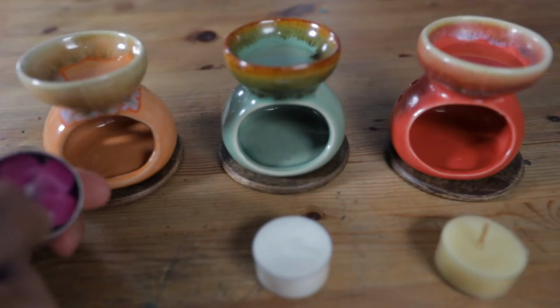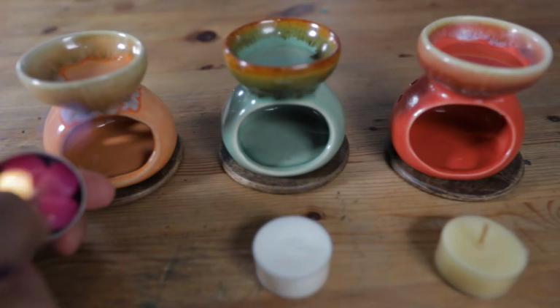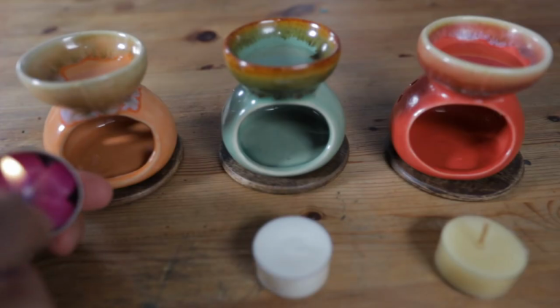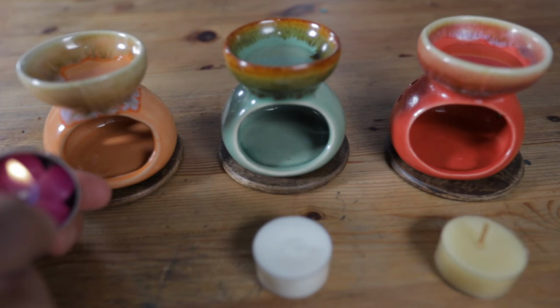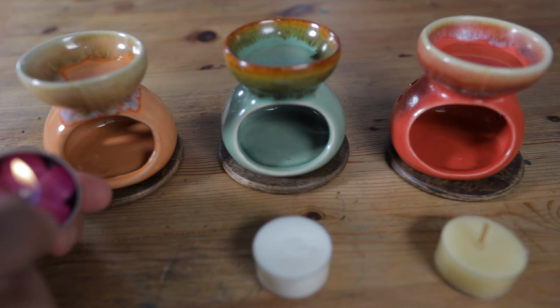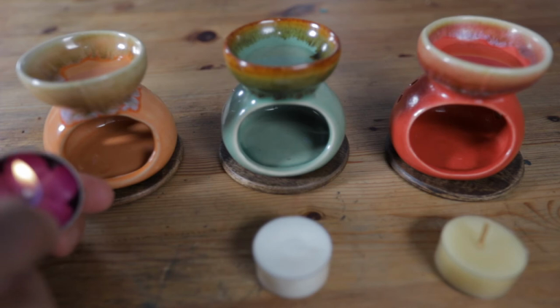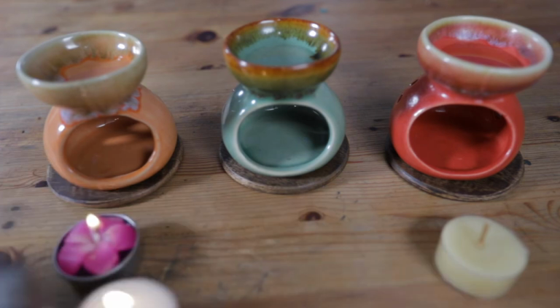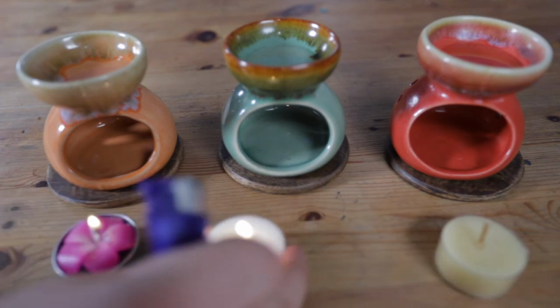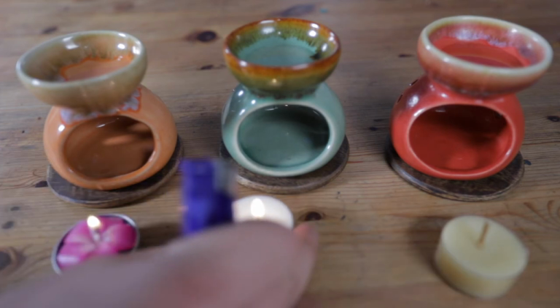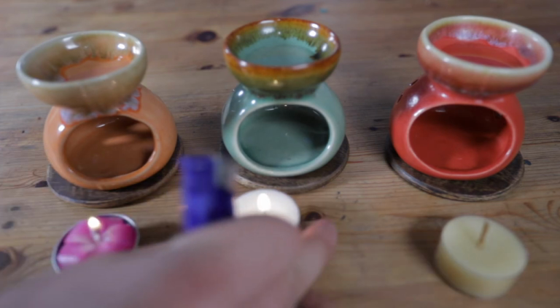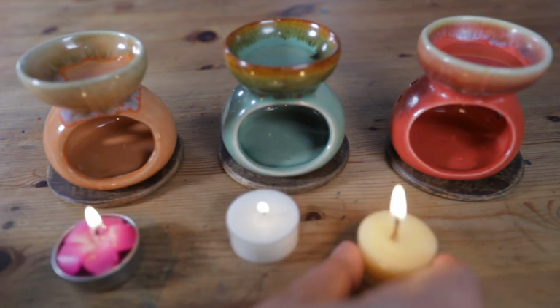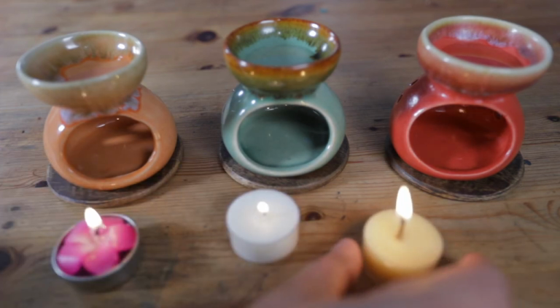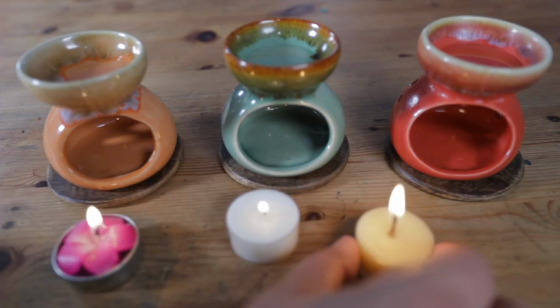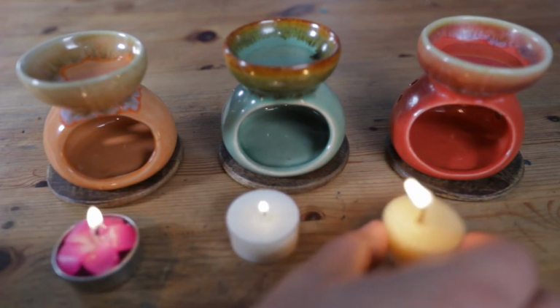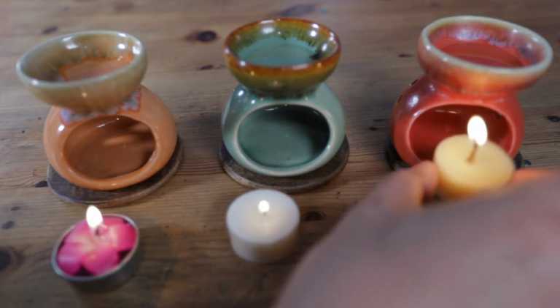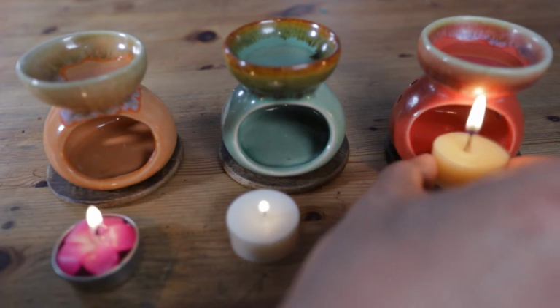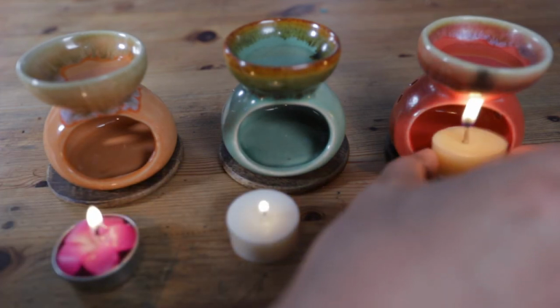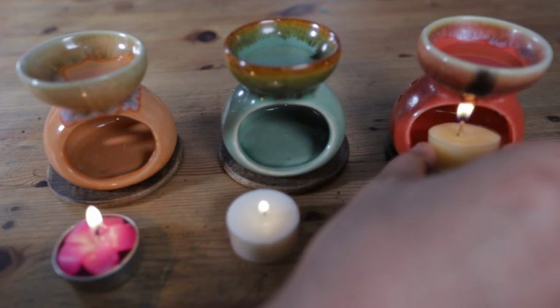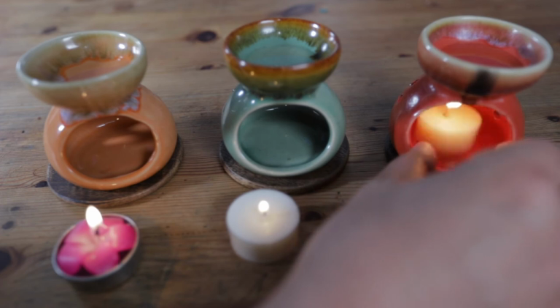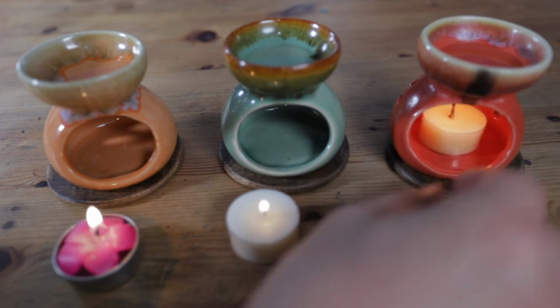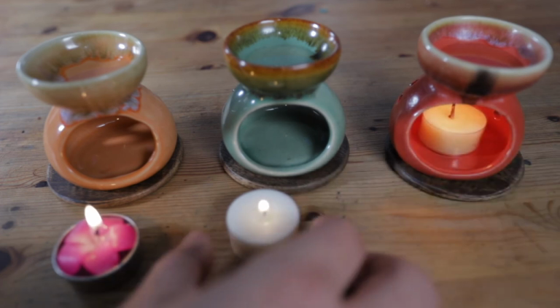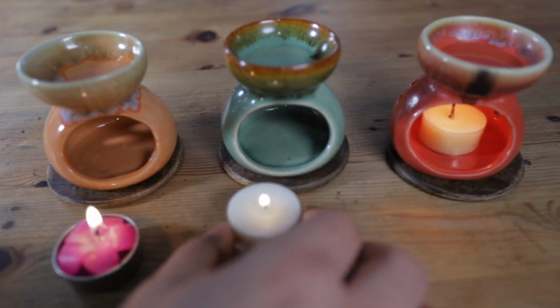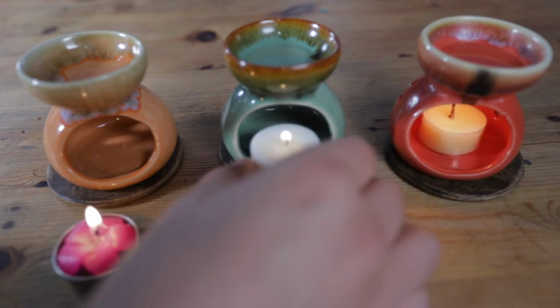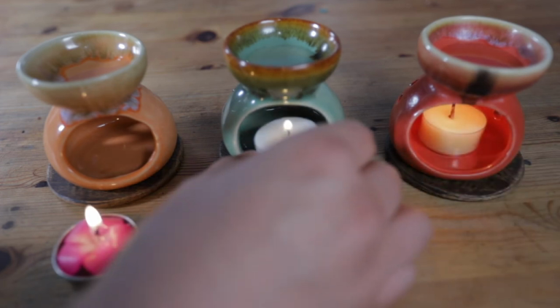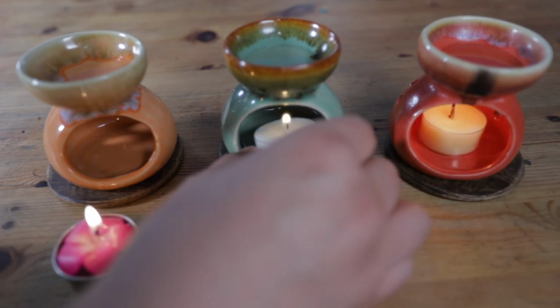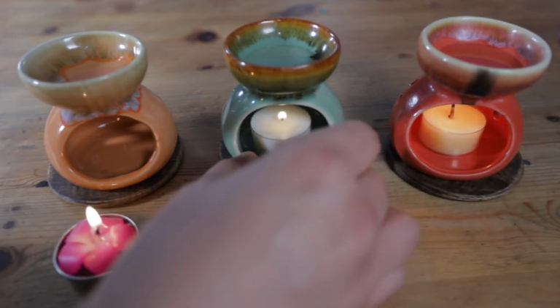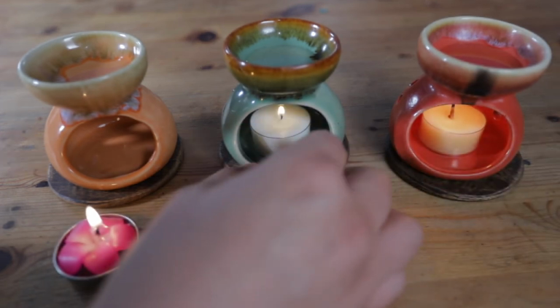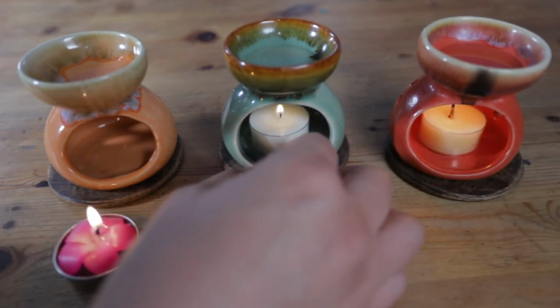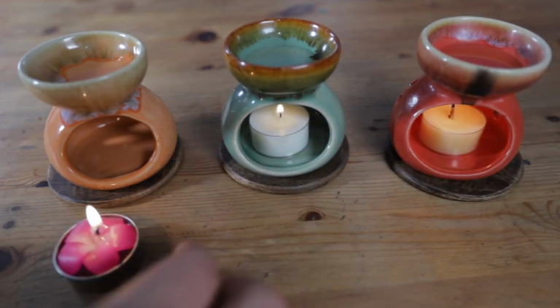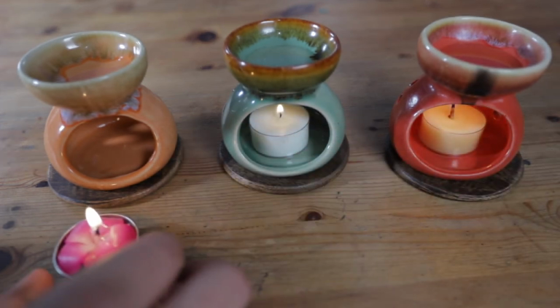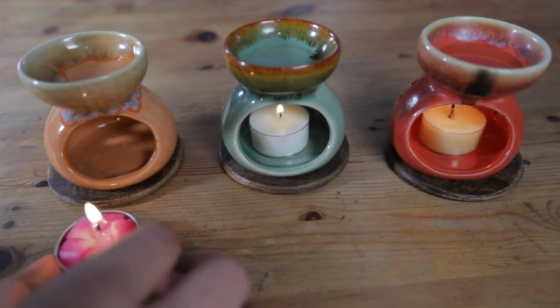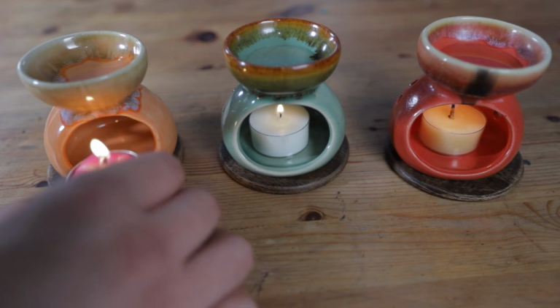Here we have a paraffin candle, a soy wax candle, and a beeswax candle. What we're going to do is light the candles, leave them for 10 minutes, and see which one produces the most soot.